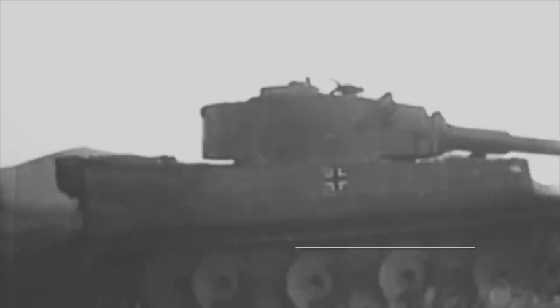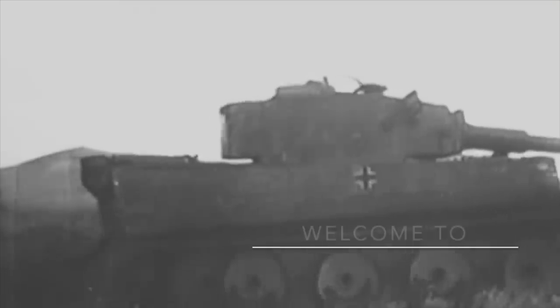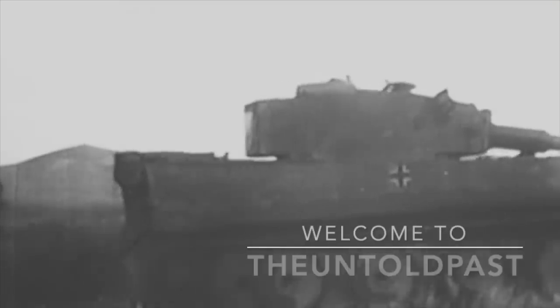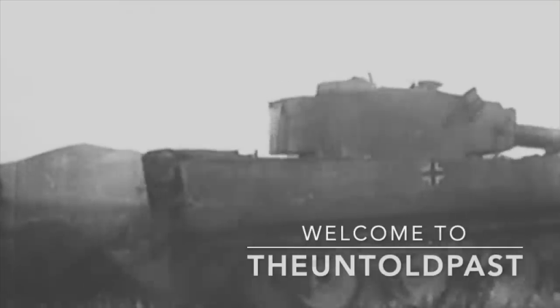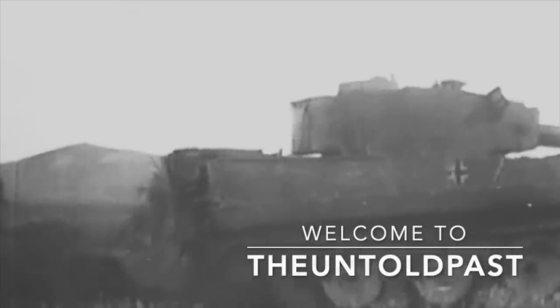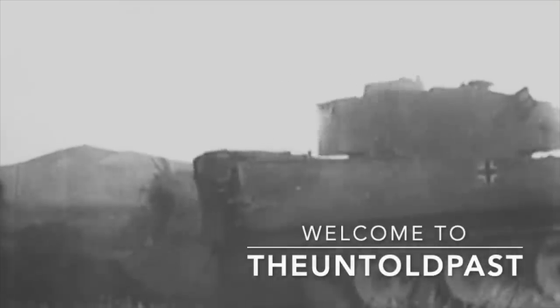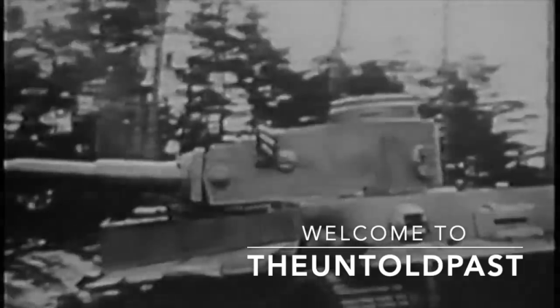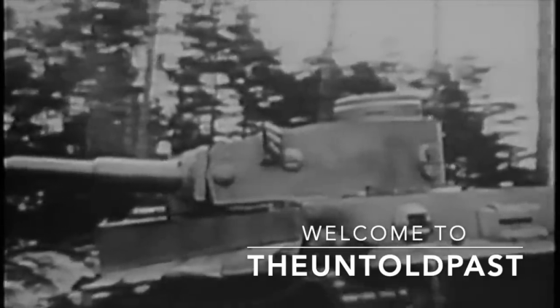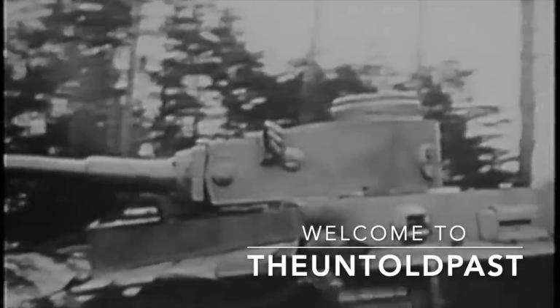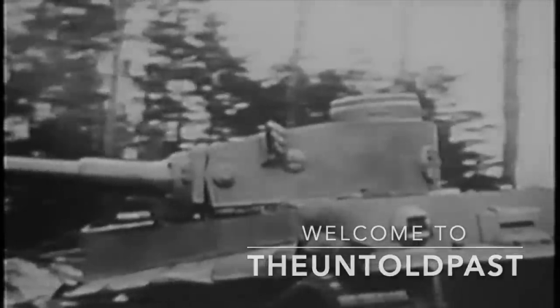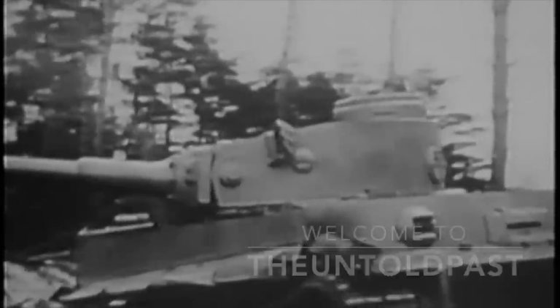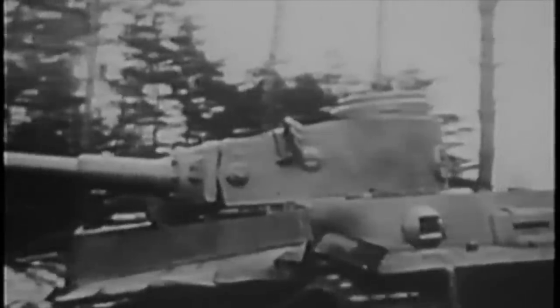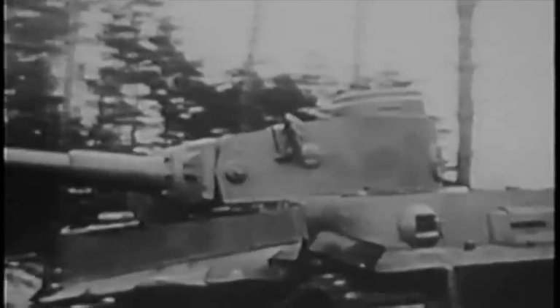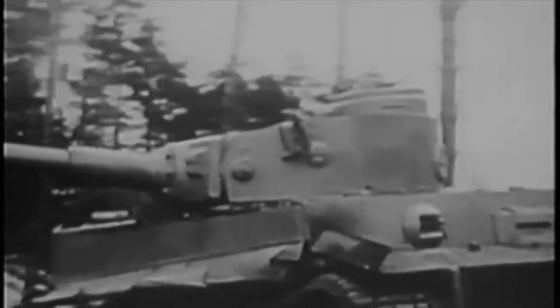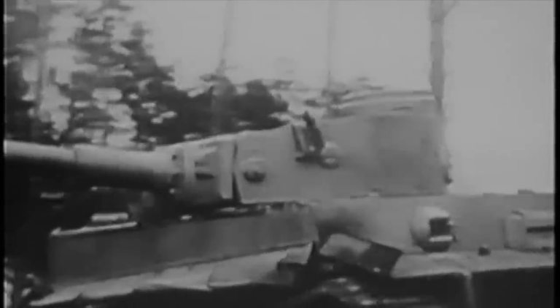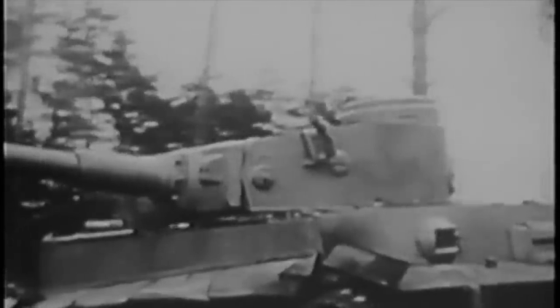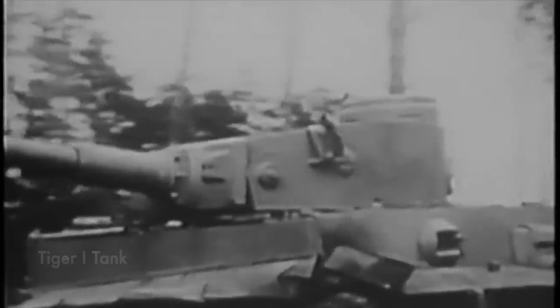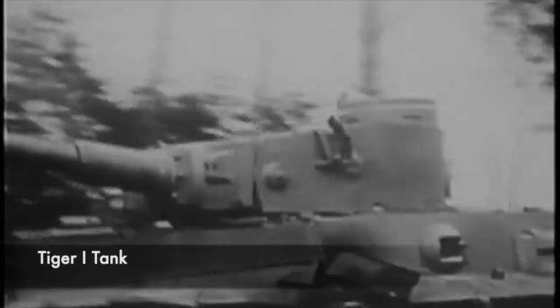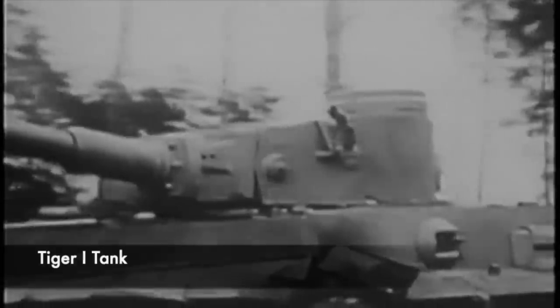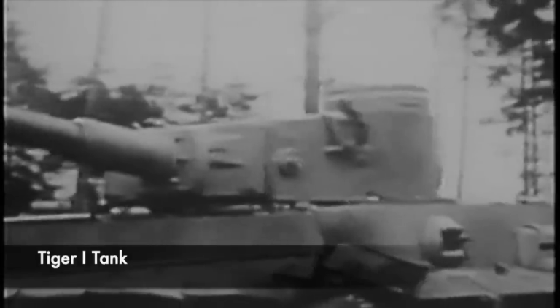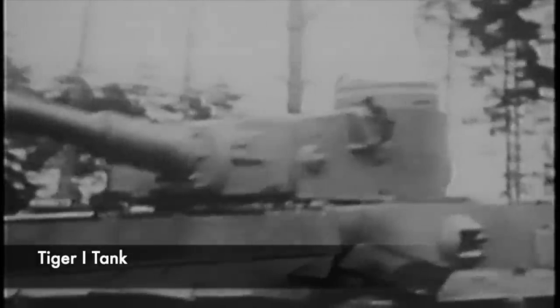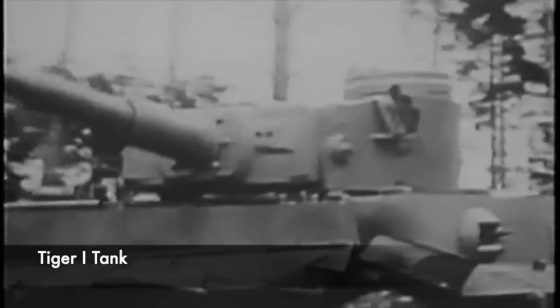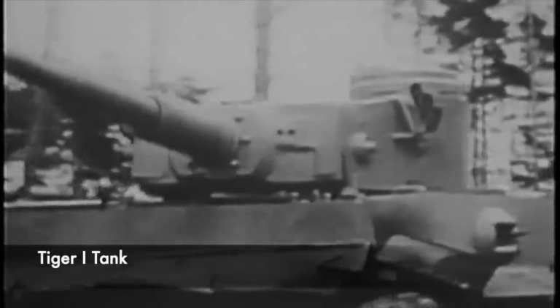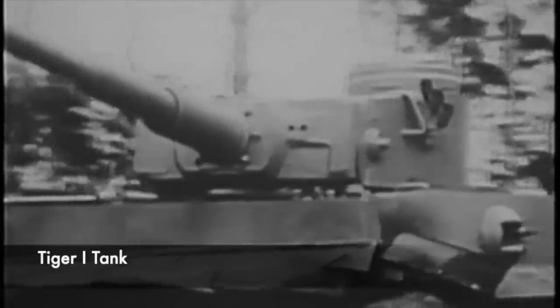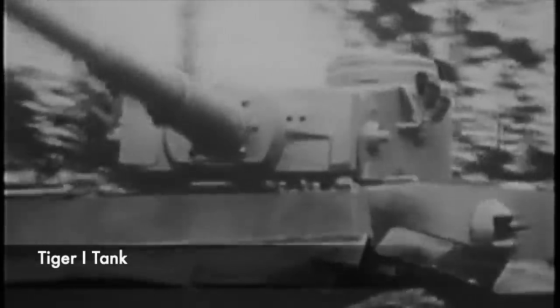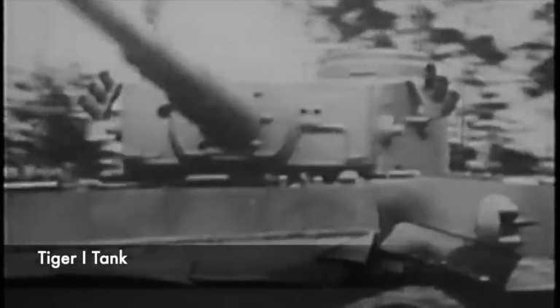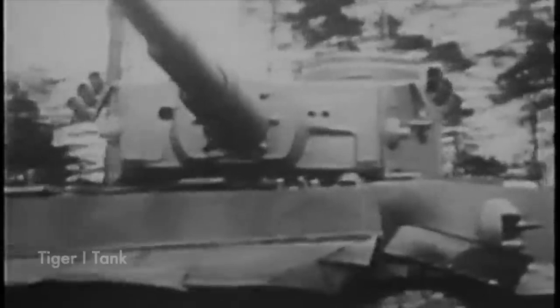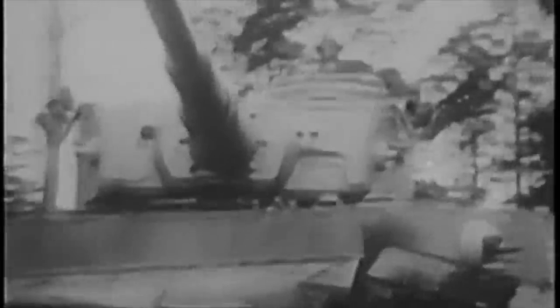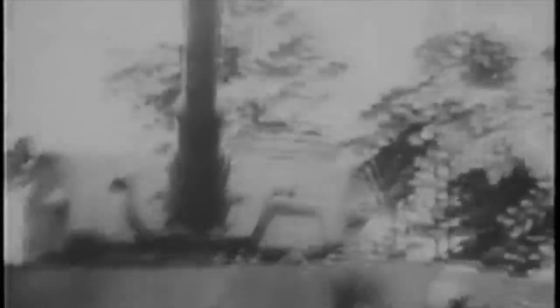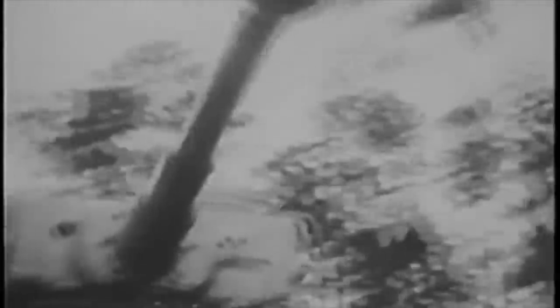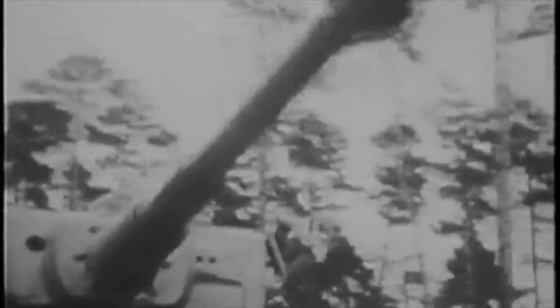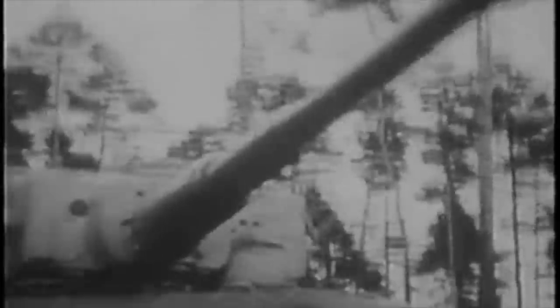When looking at German military vehicles, it's intriguing to consider that many of their vehicles struck fear into the hearts of the Allies, and with subsequent propaganda rumours, tanks such as the Tiger I would have a notorious reputation and legacy.